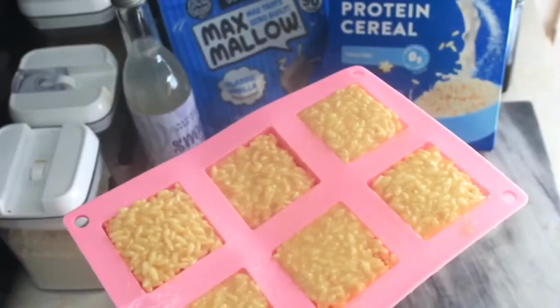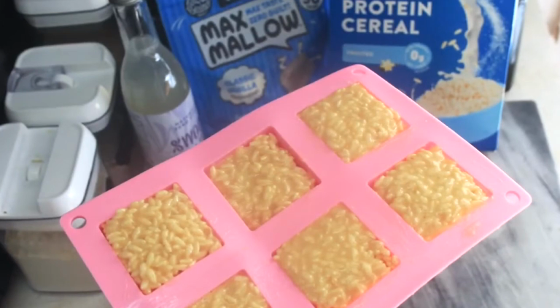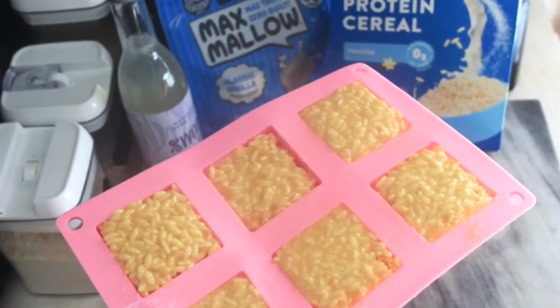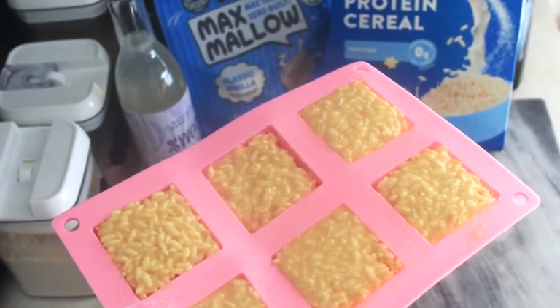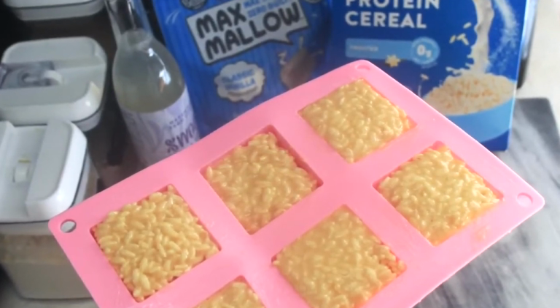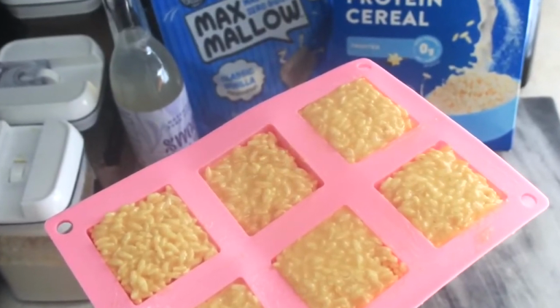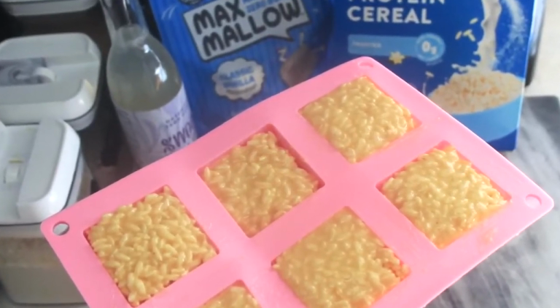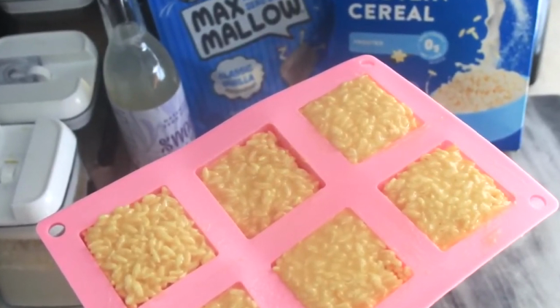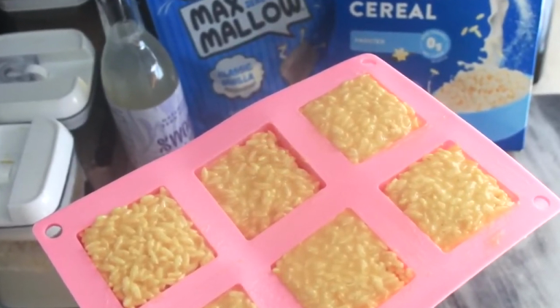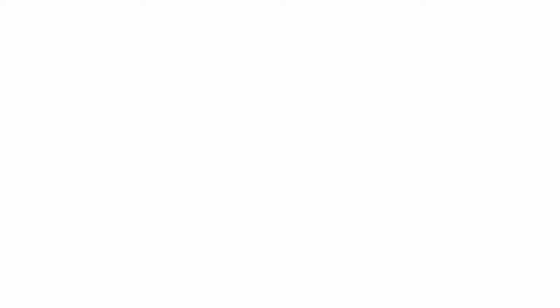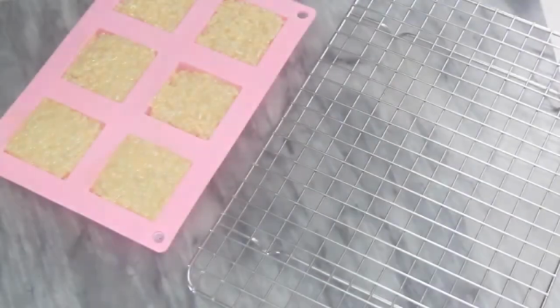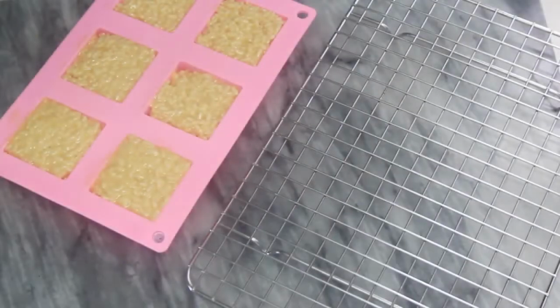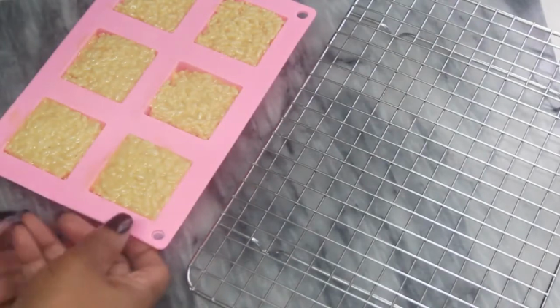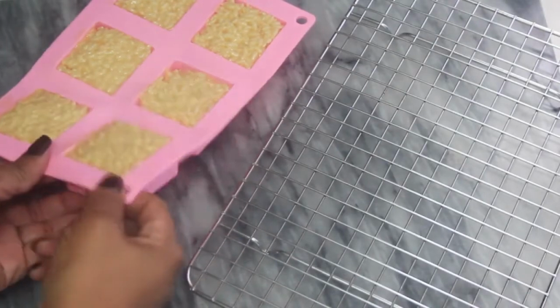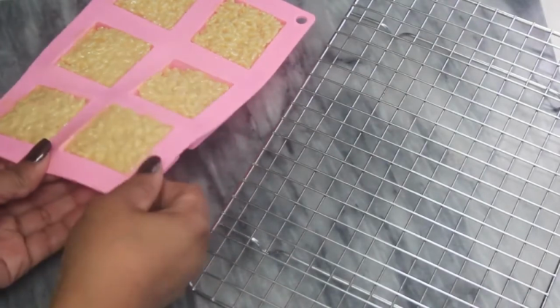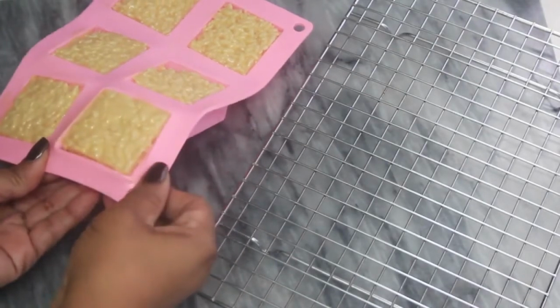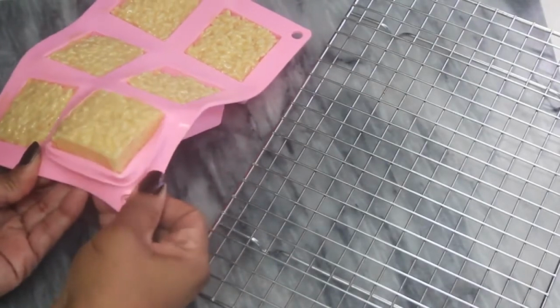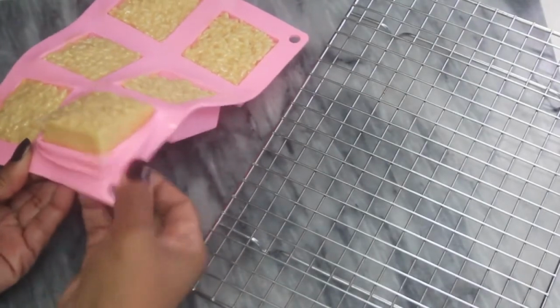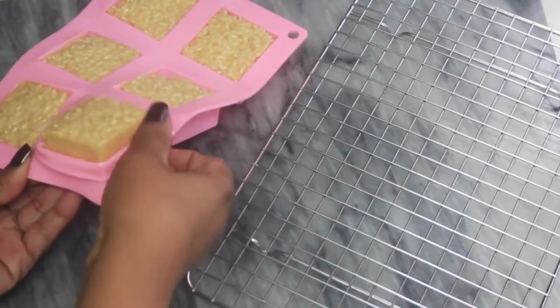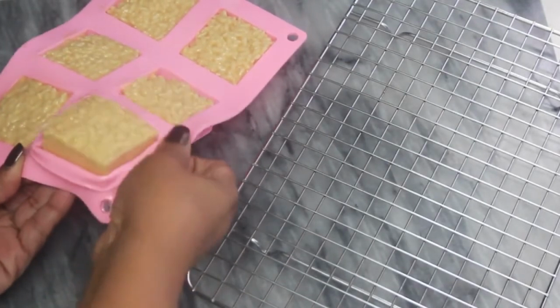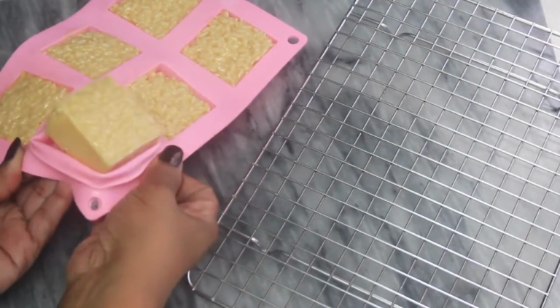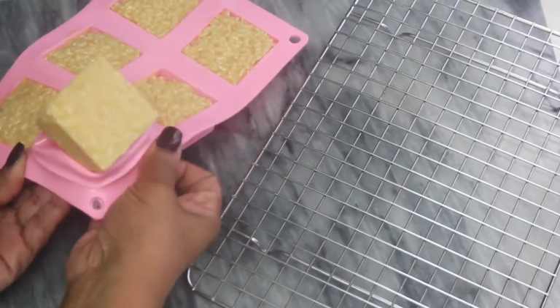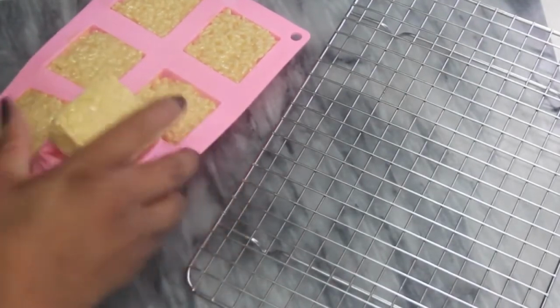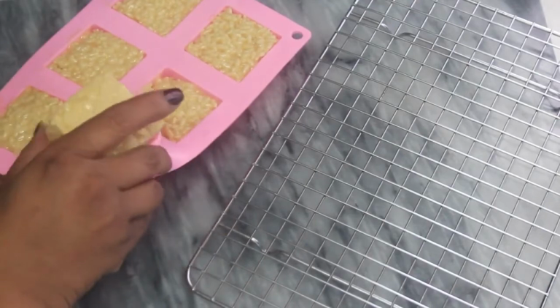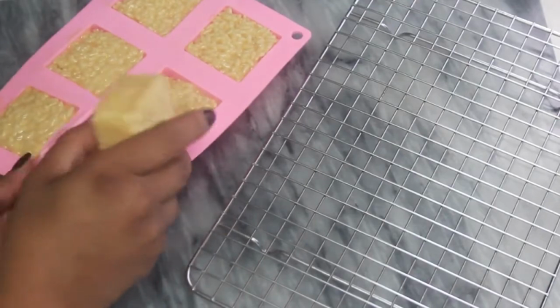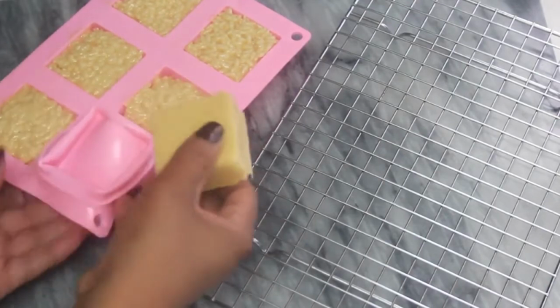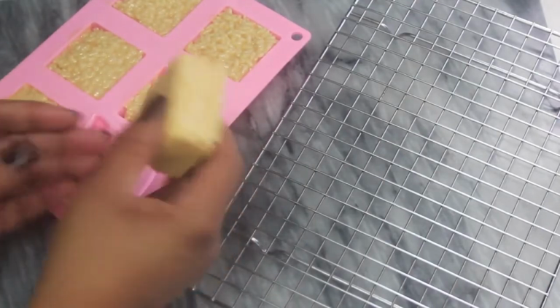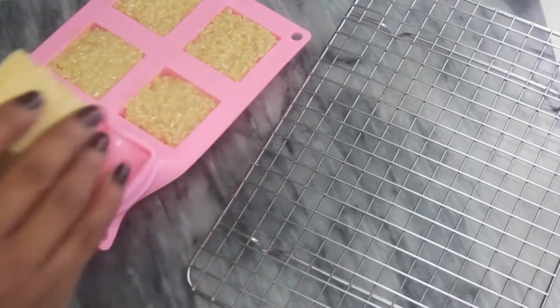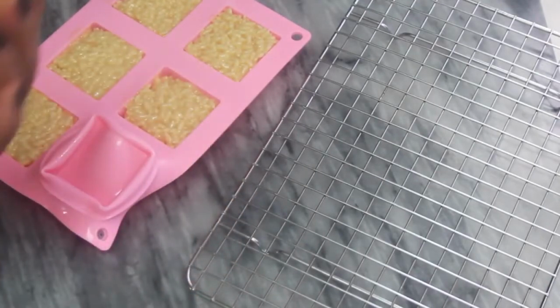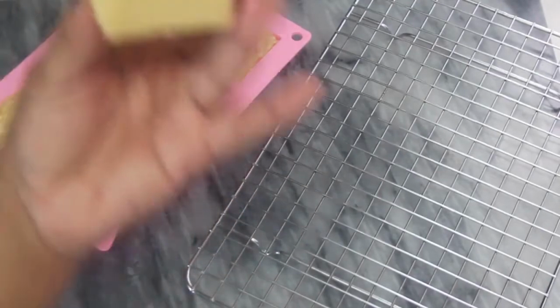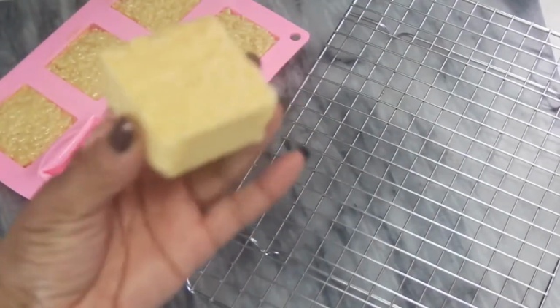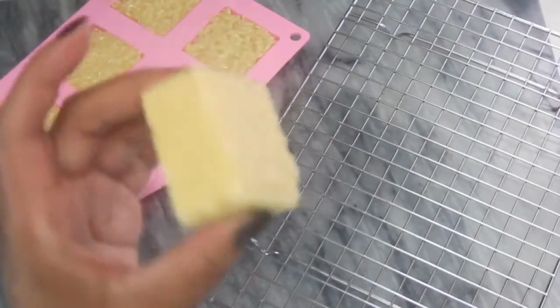Once you've got all your rice crispy treats into the silicone mold, go ahead and let the tray sit for between 40 and 60 minutes until you see the rice crispy treats firm up. Then you can go ahead and easily pop them out of the silicone mold.